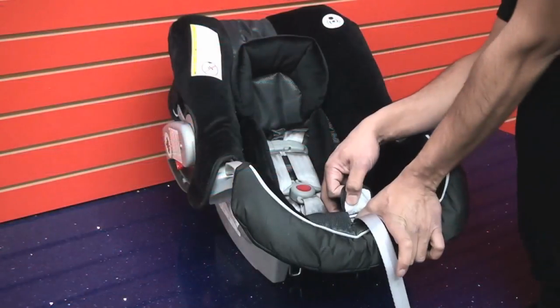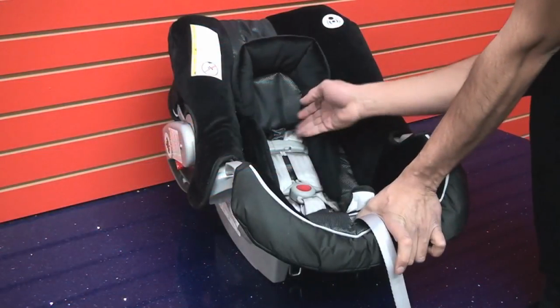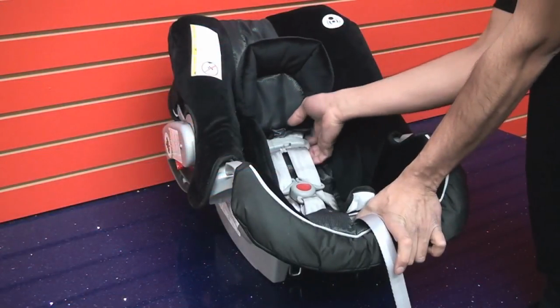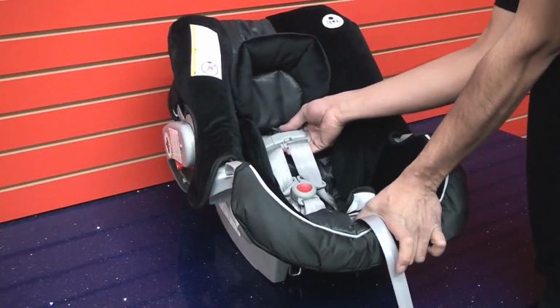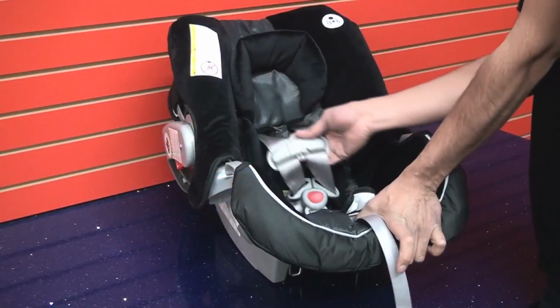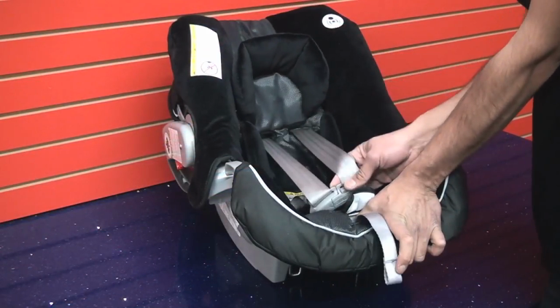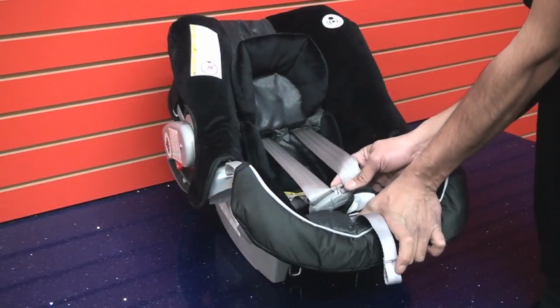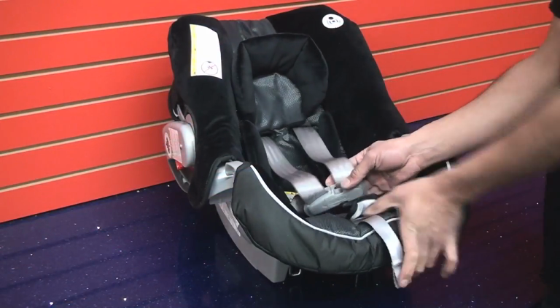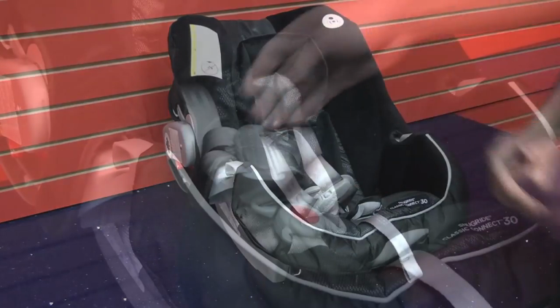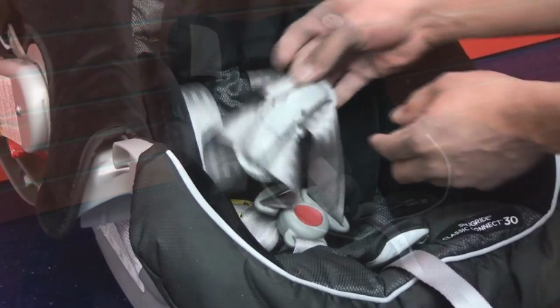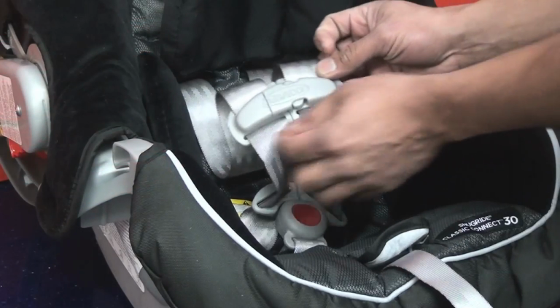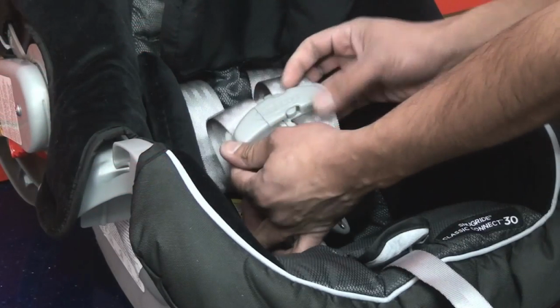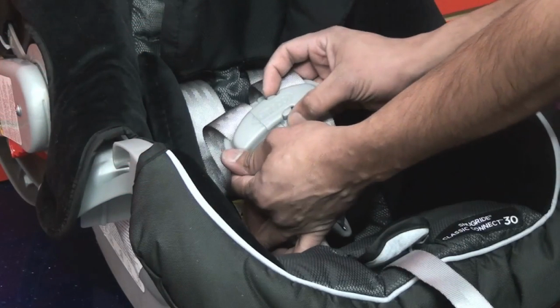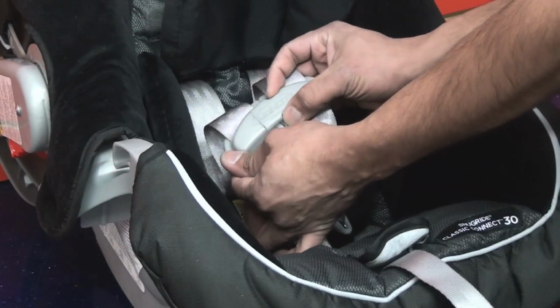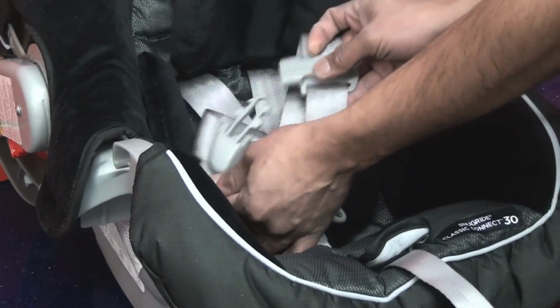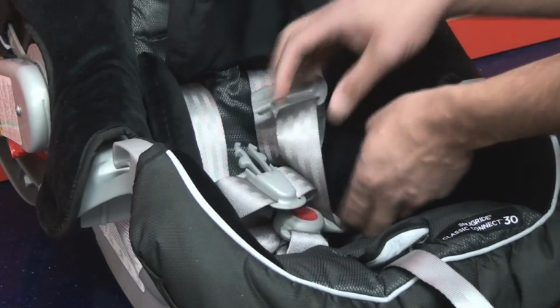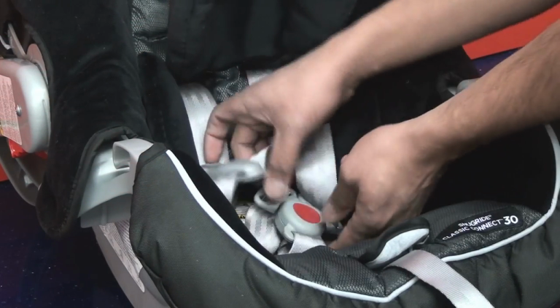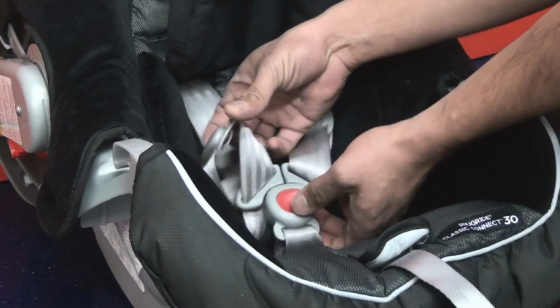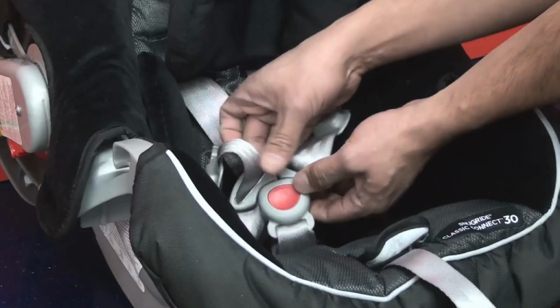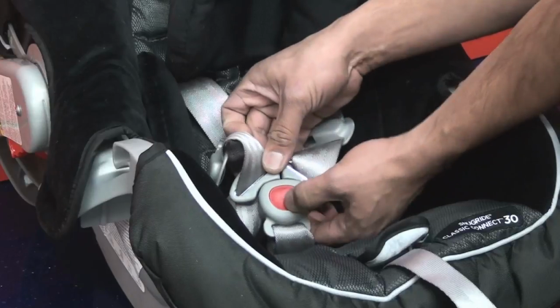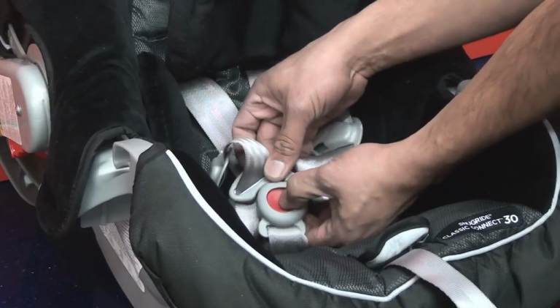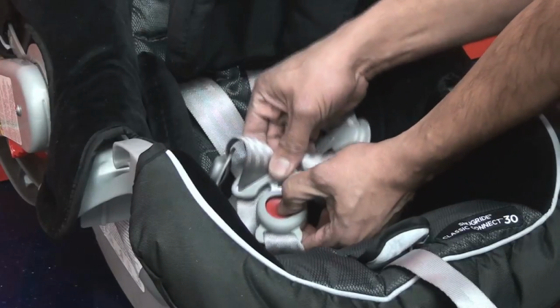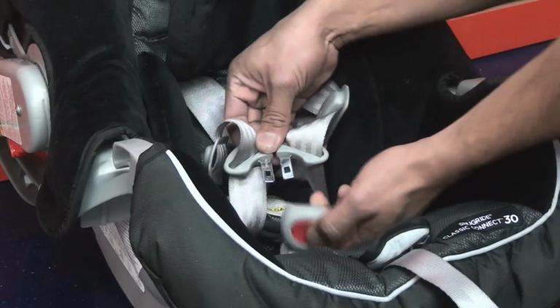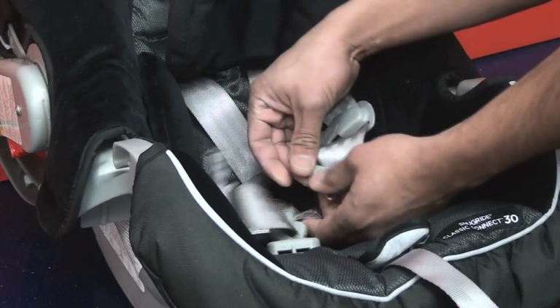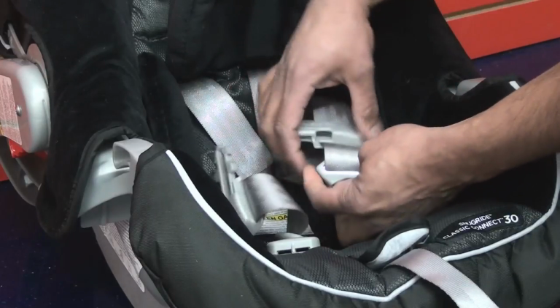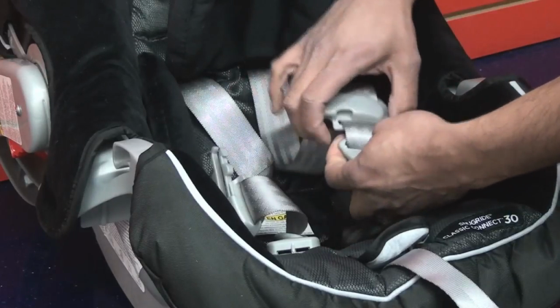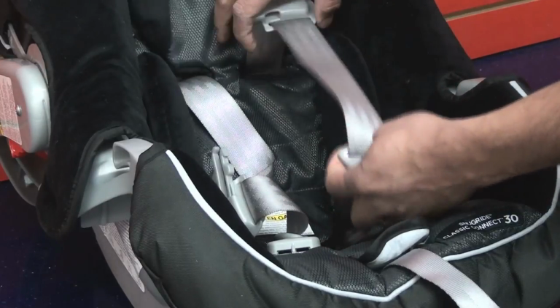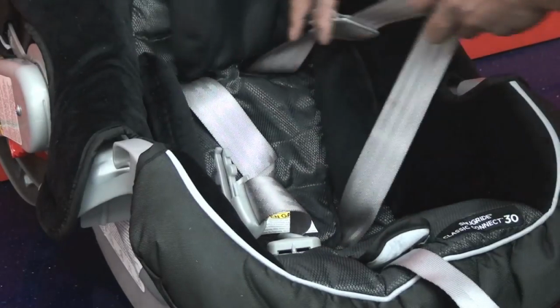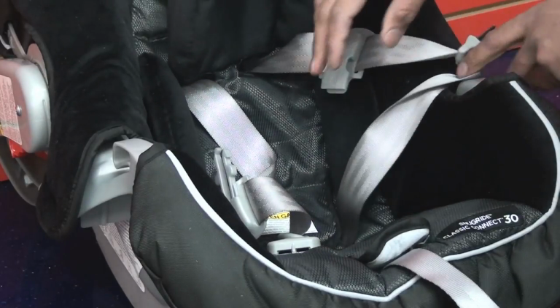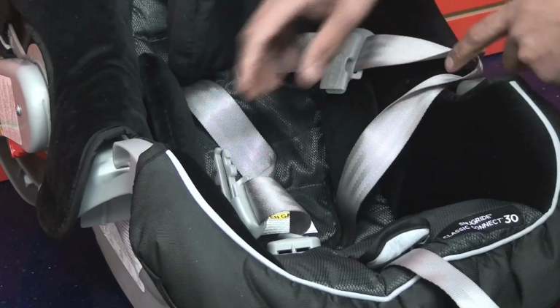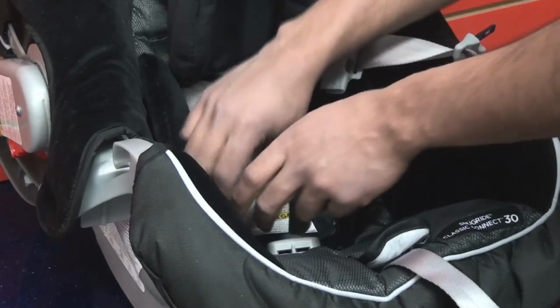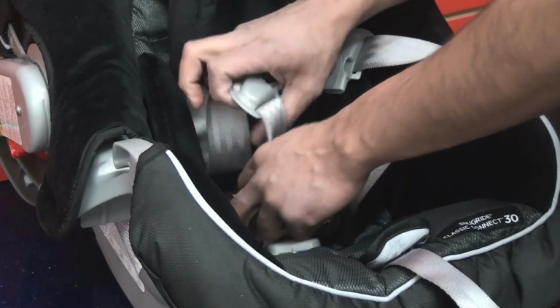Step 1. Loosen the harness strap. Unbuckle the chest clip and crotch buckle. Place the harness strap to the side.